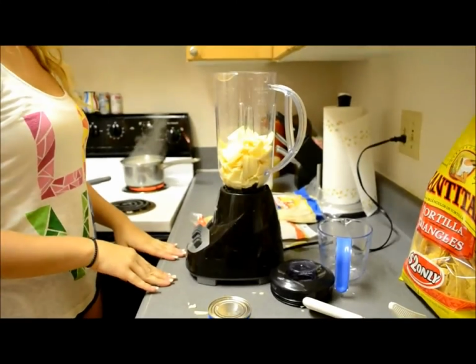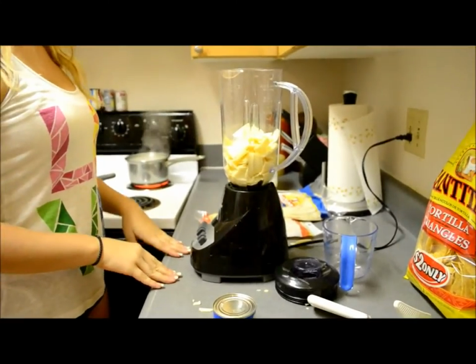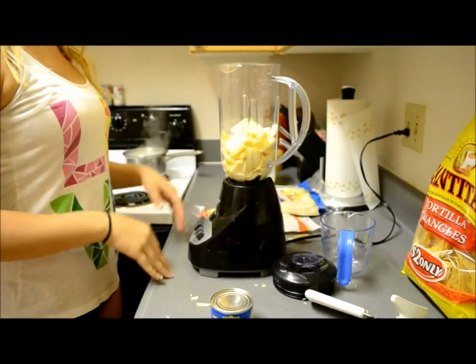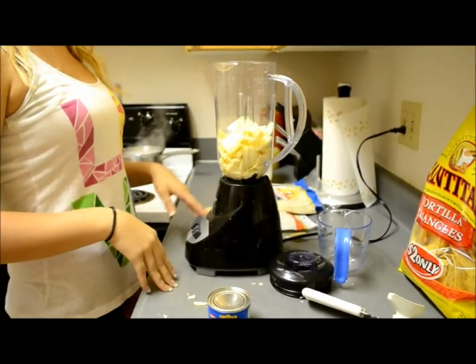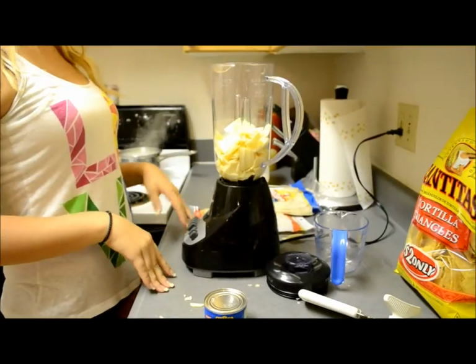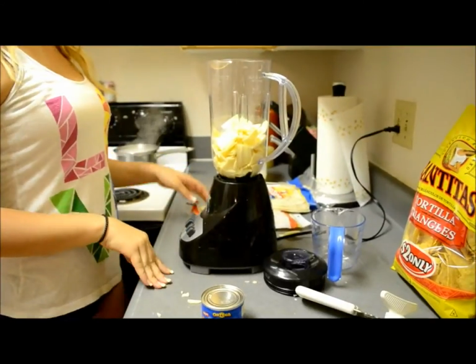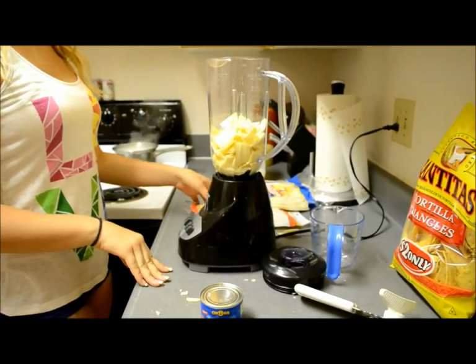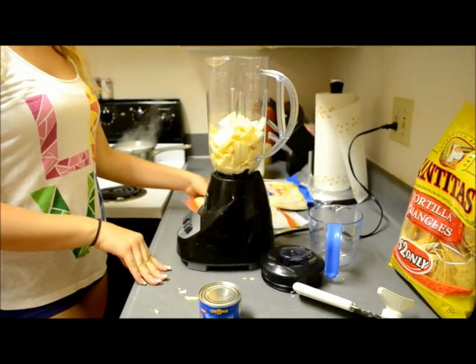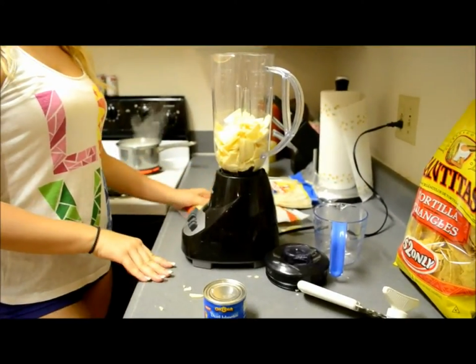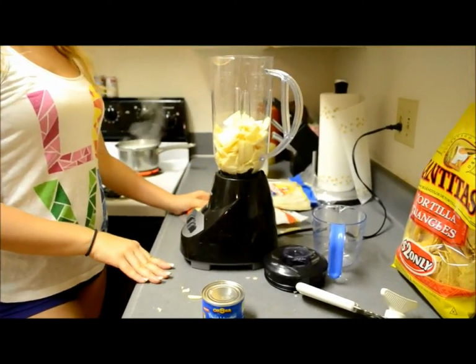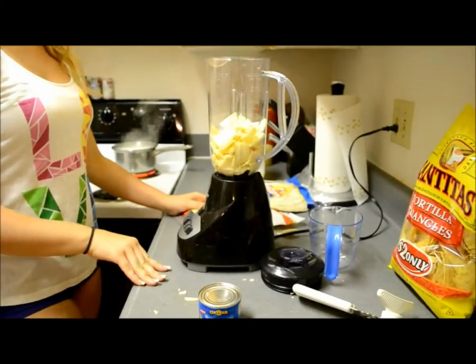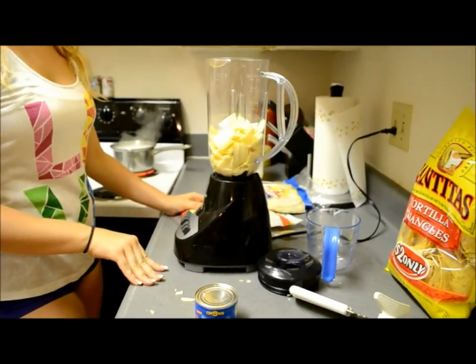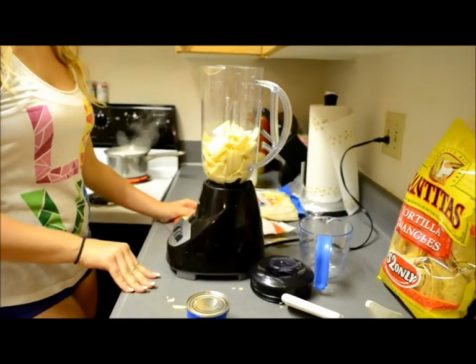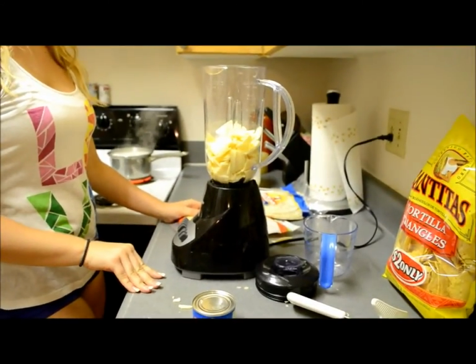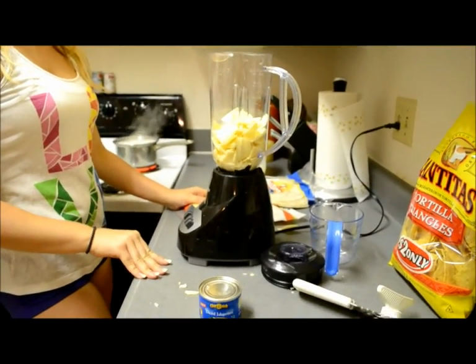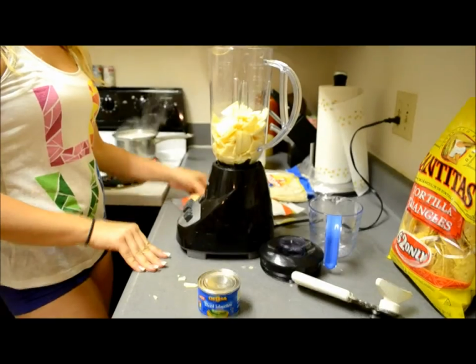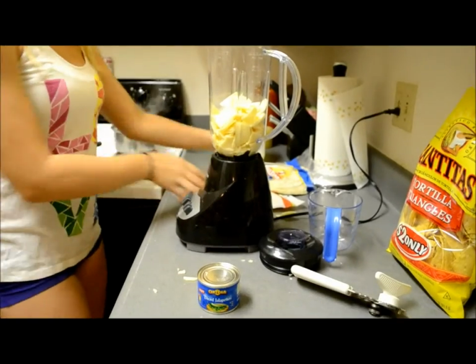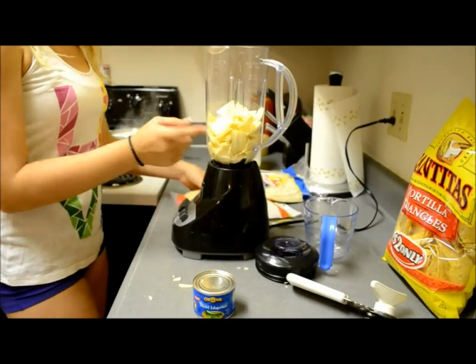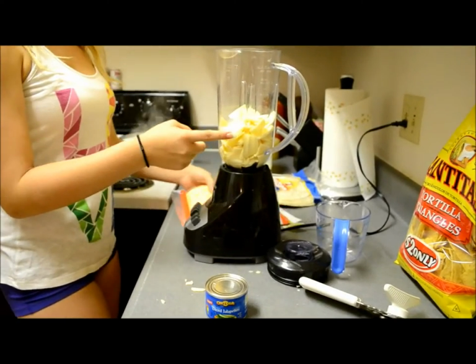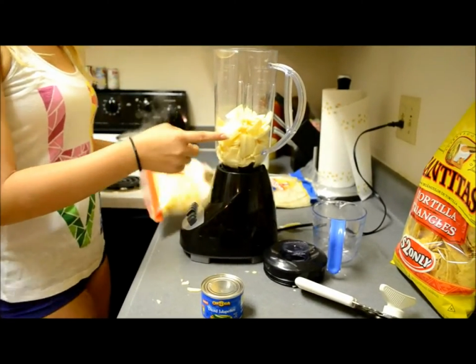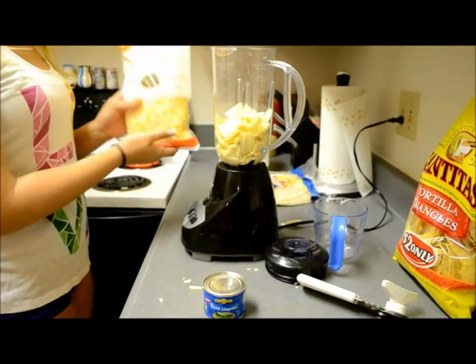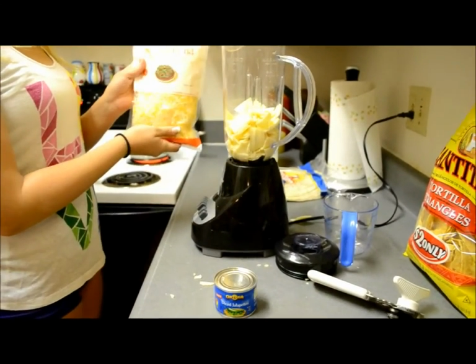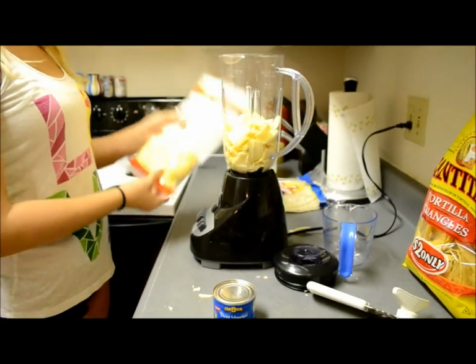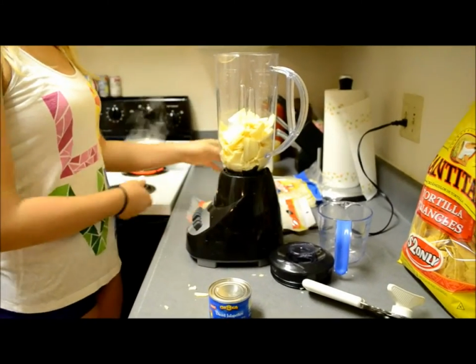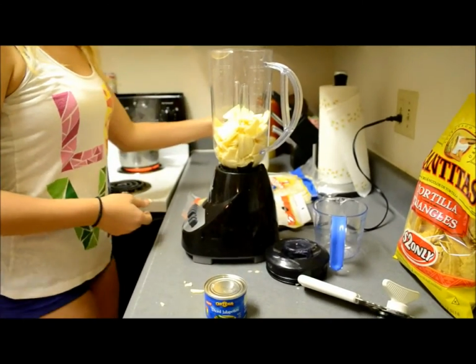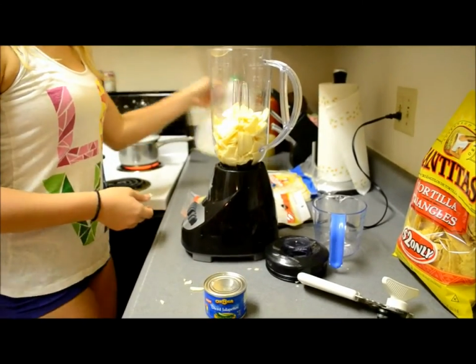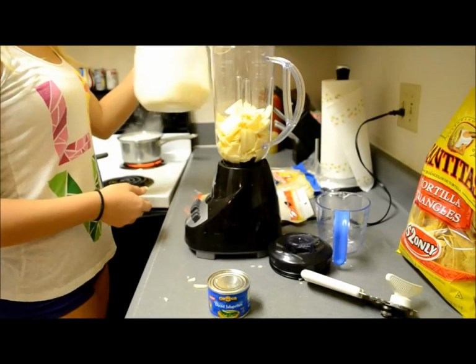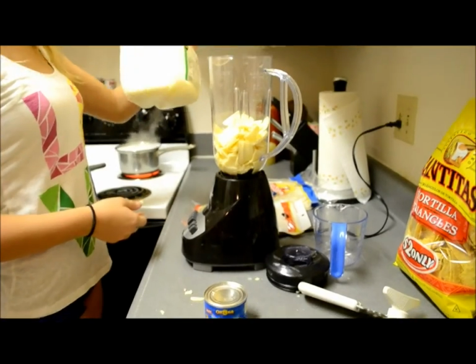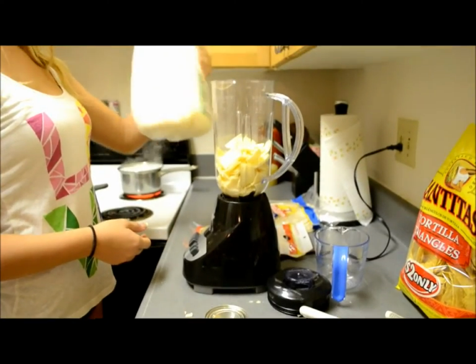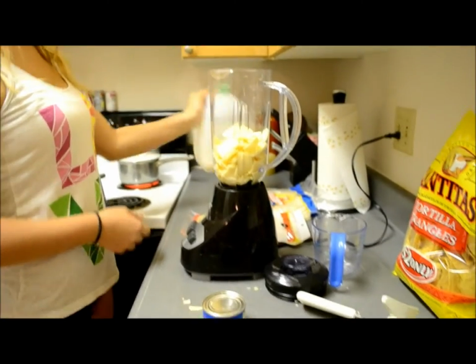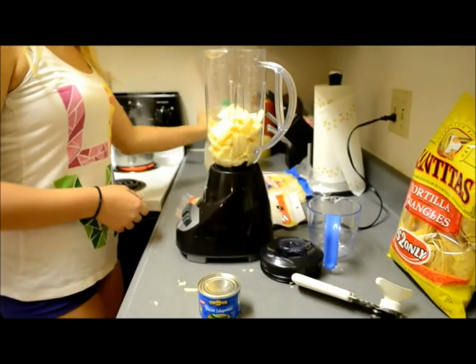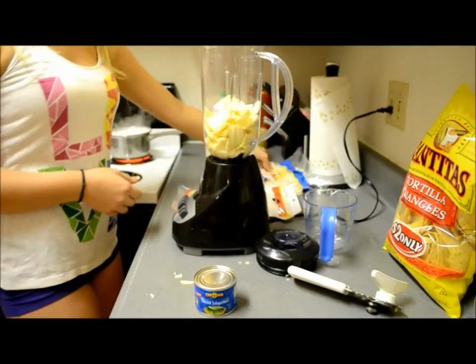I'm making queso and quesadillas. The ingredients are white queso, milk, and tortillas.